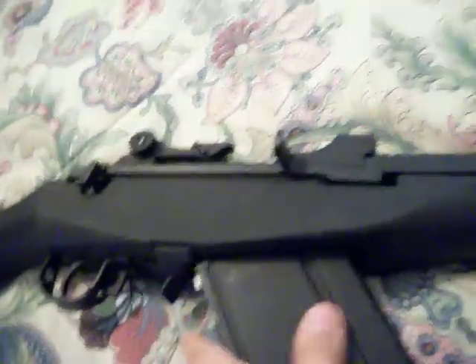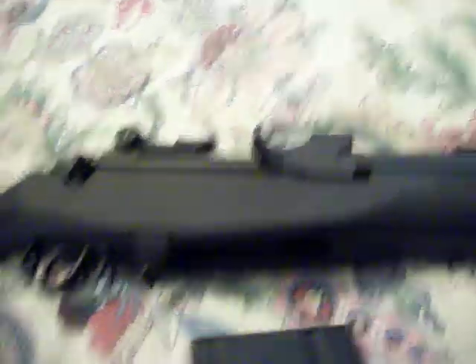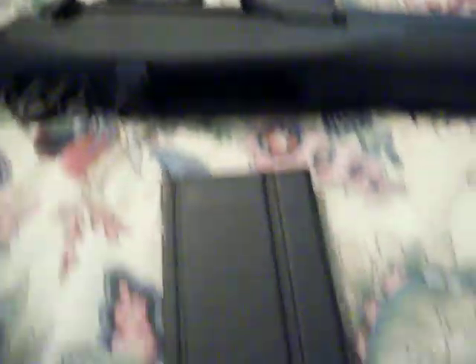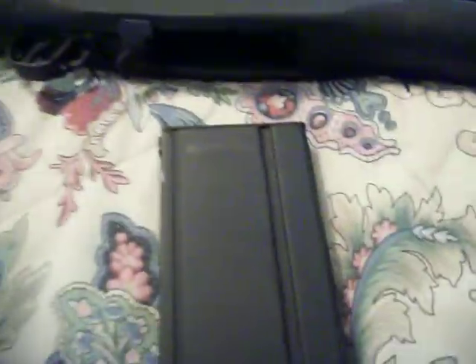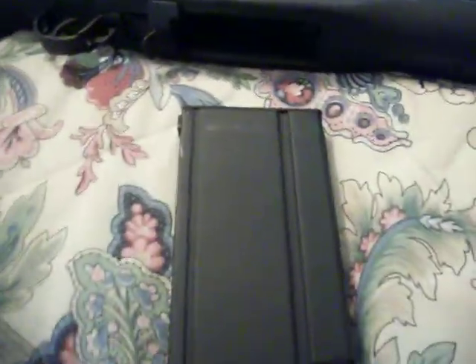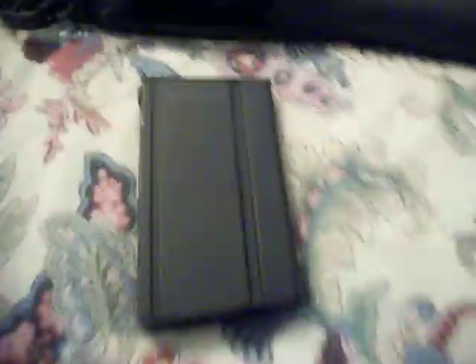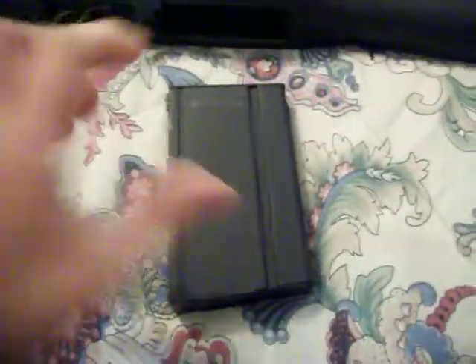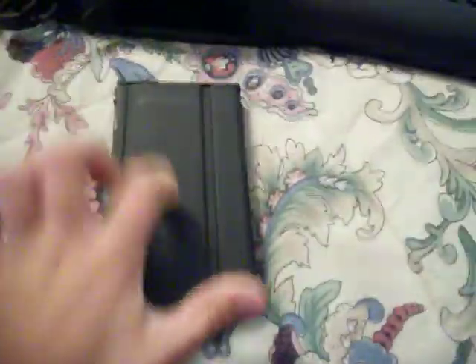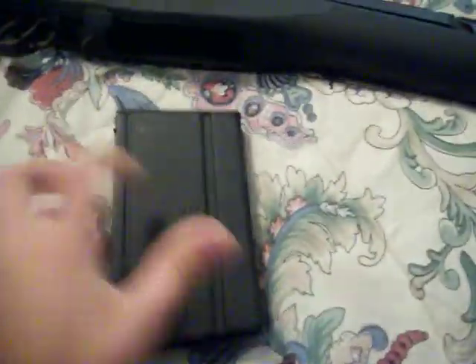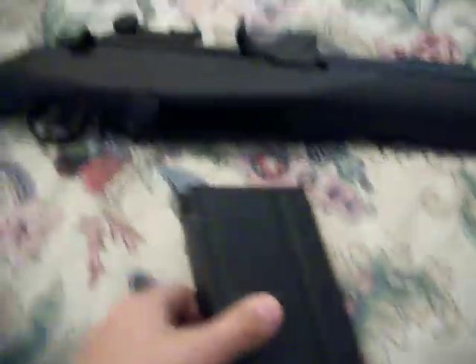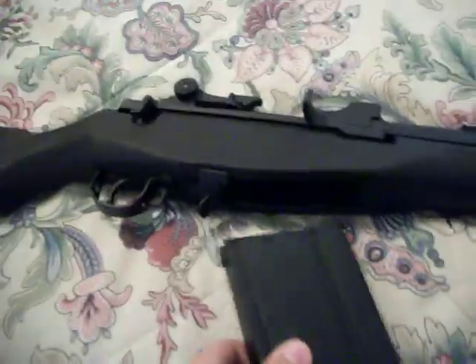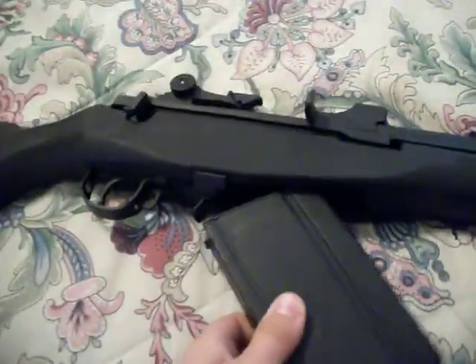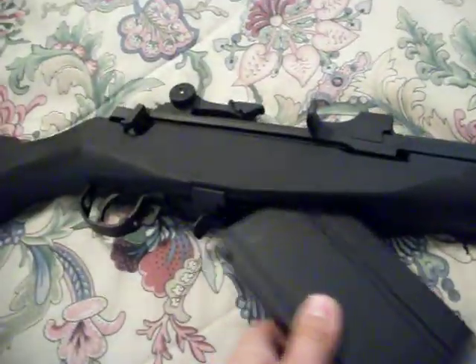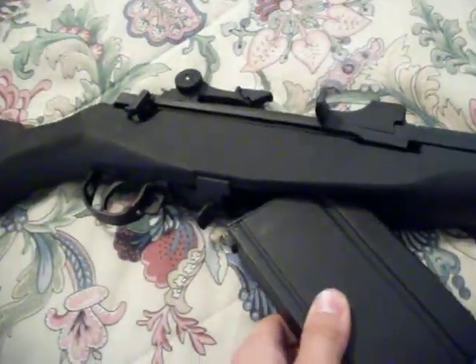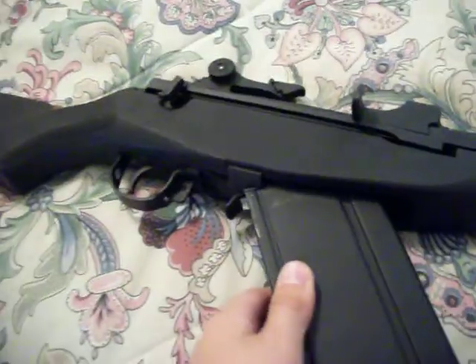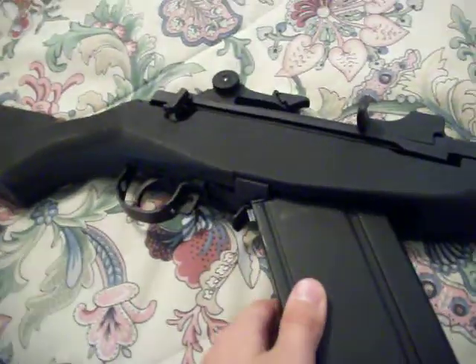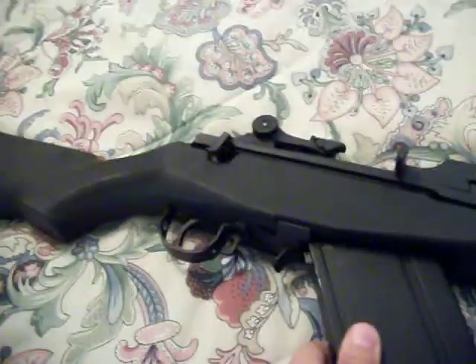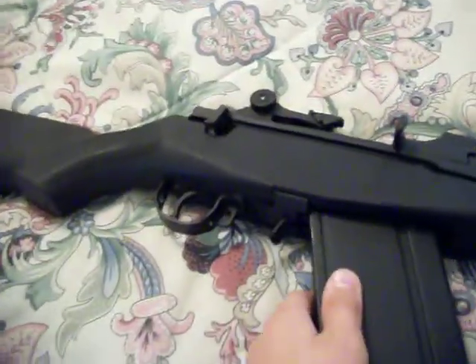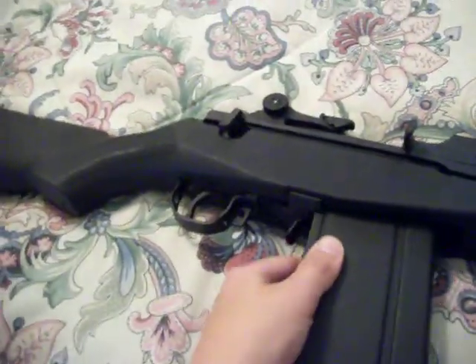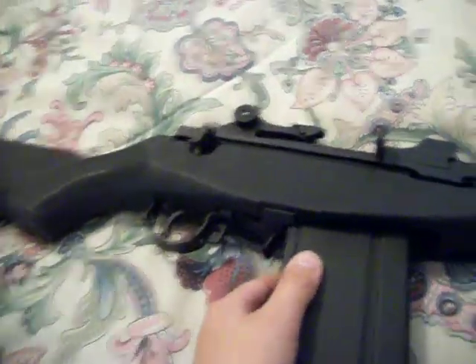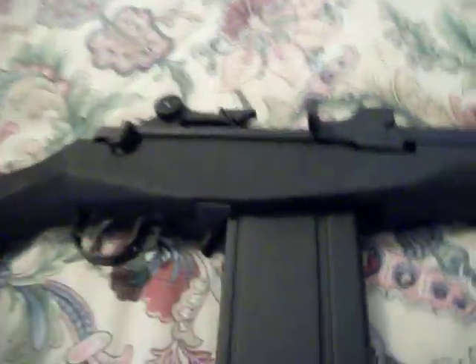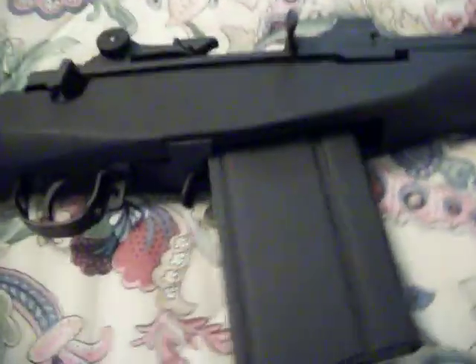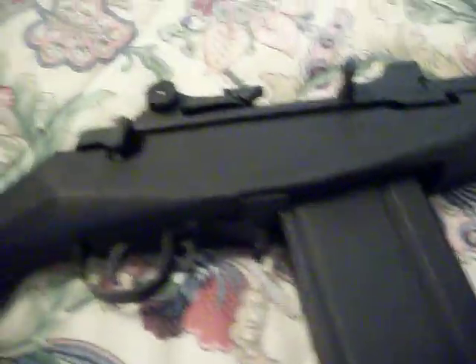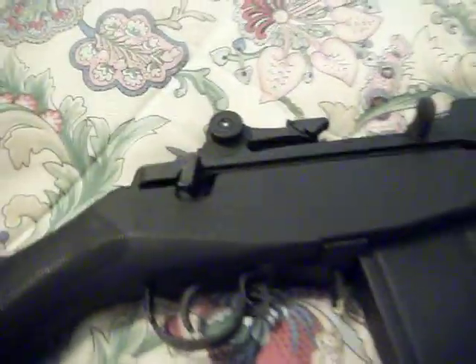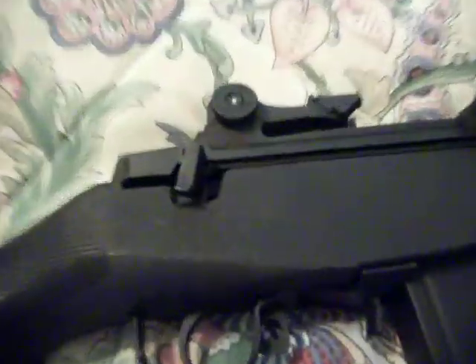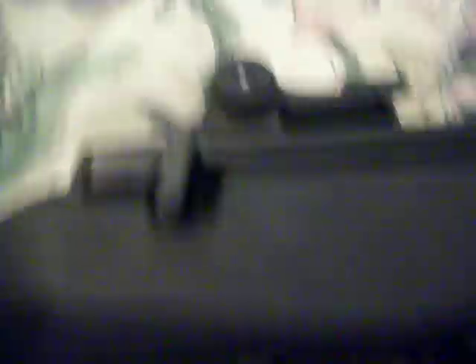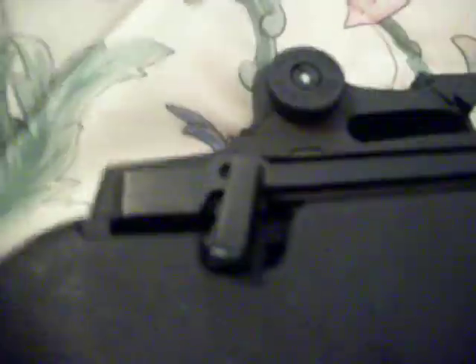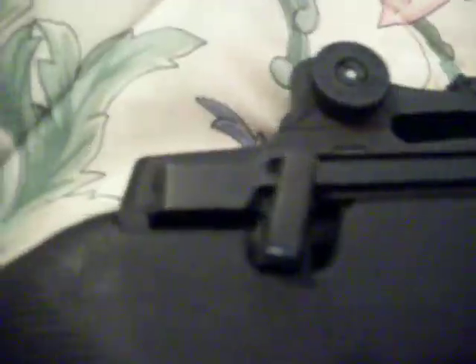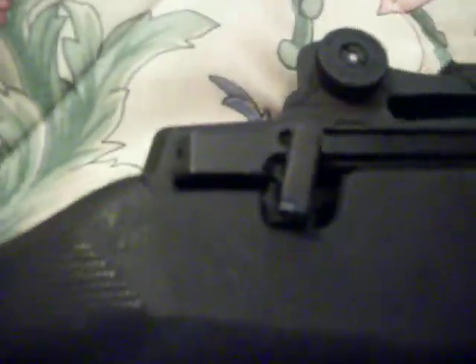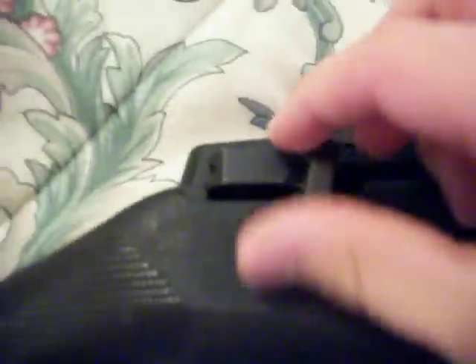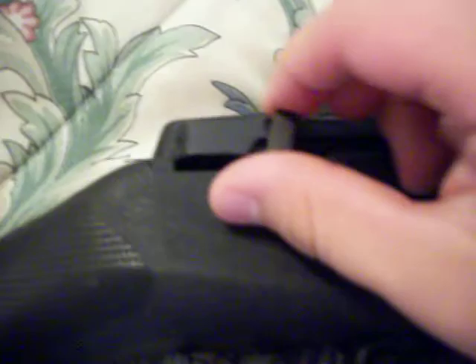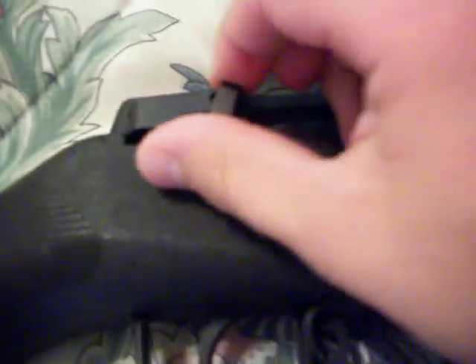The clip is fully metal. You hear that little clip? This is the switch fire.